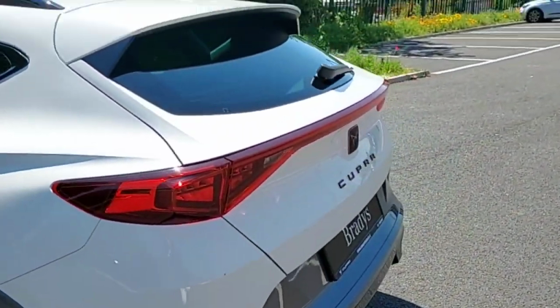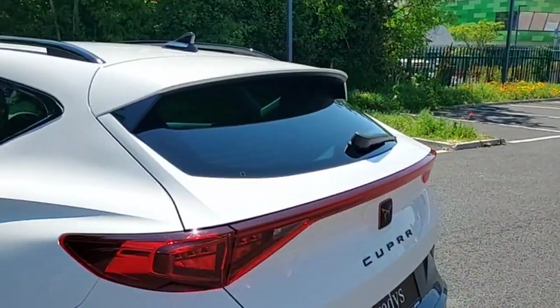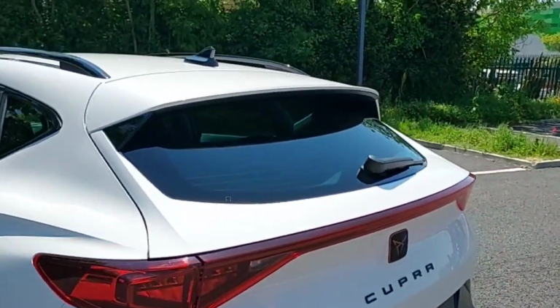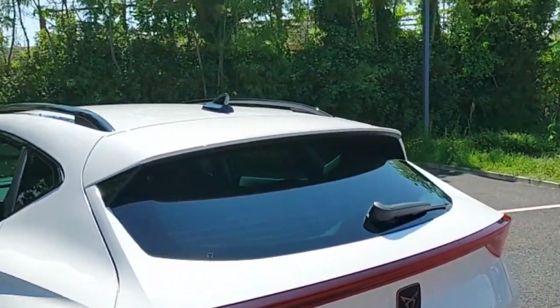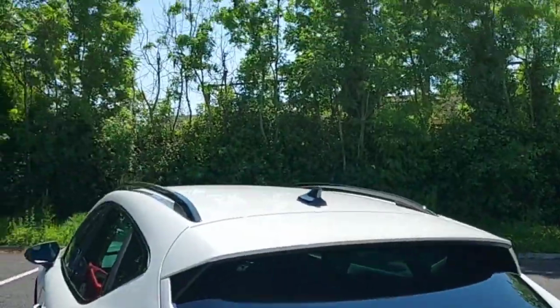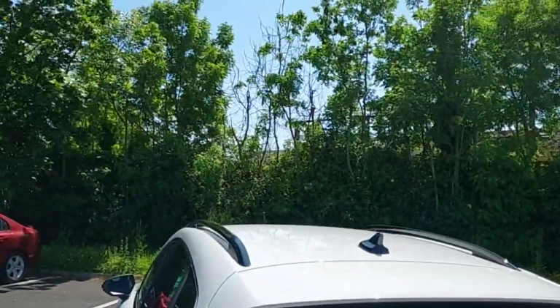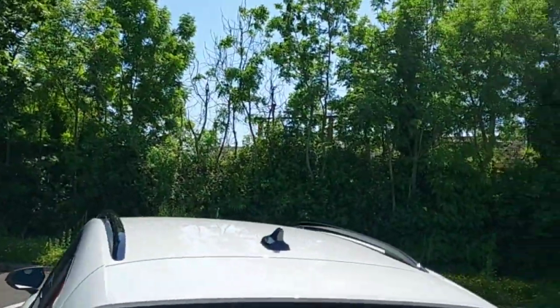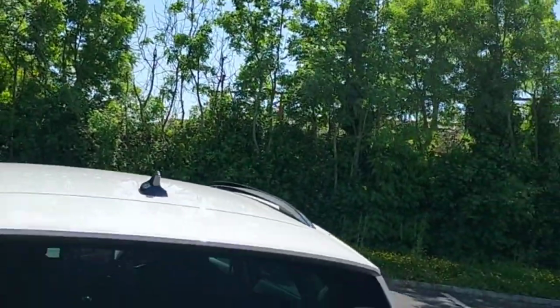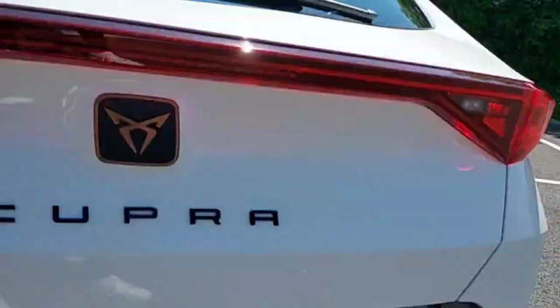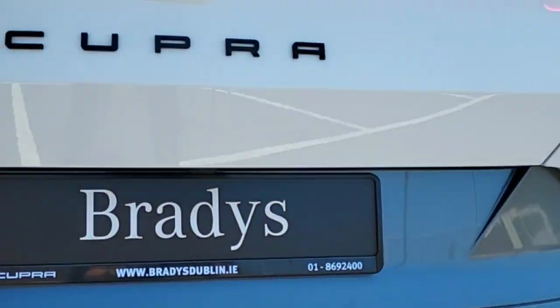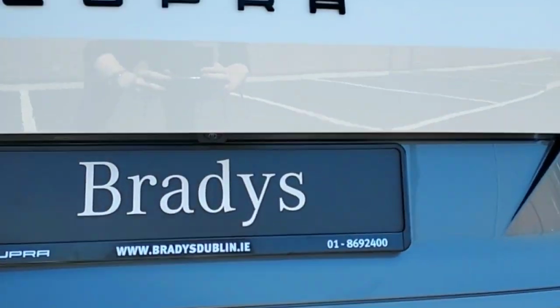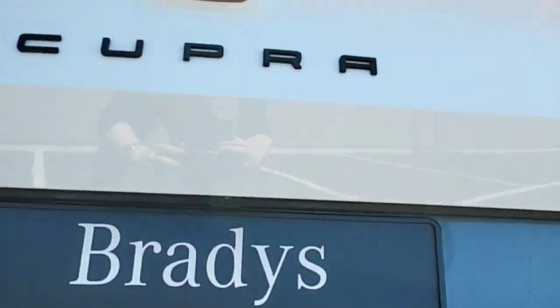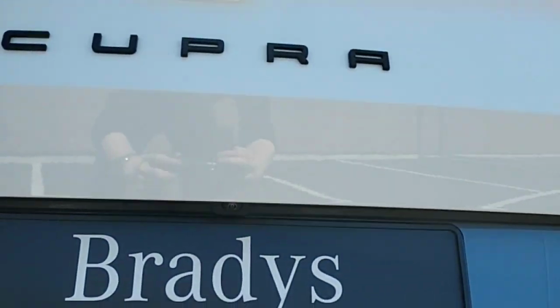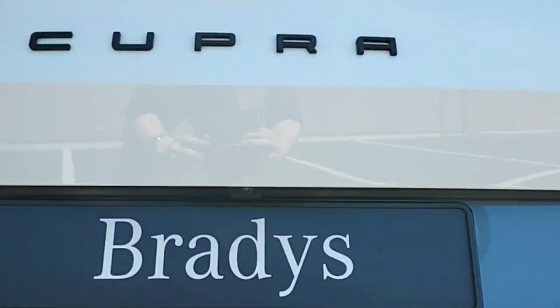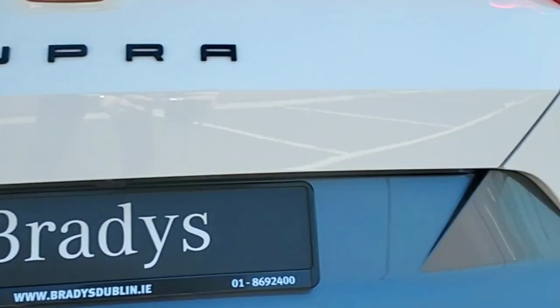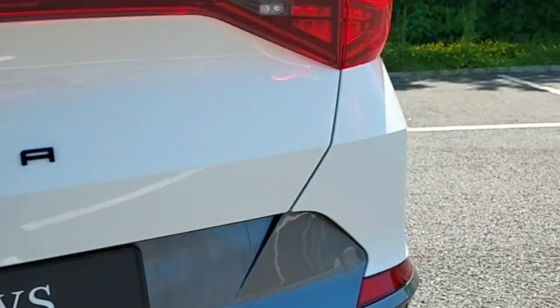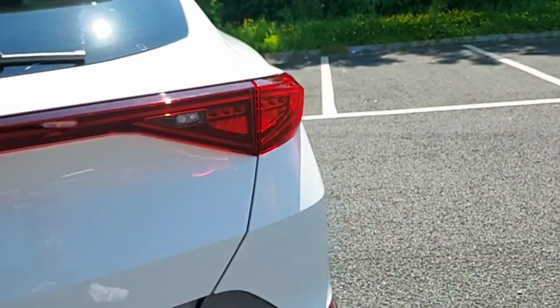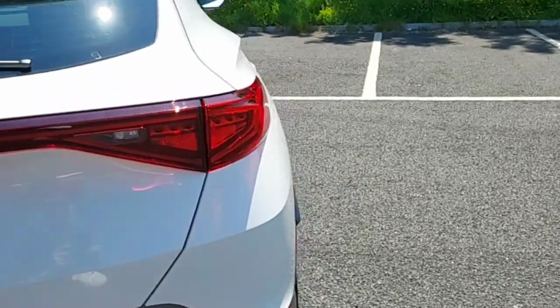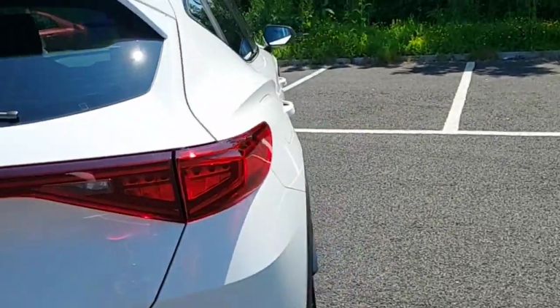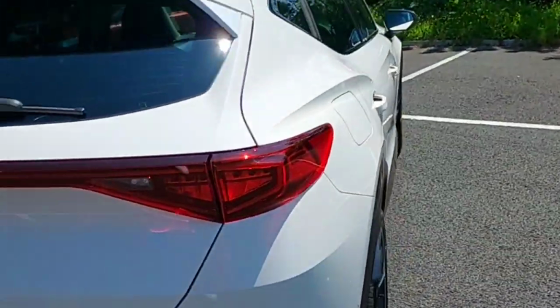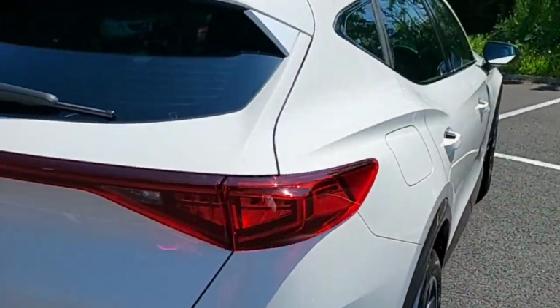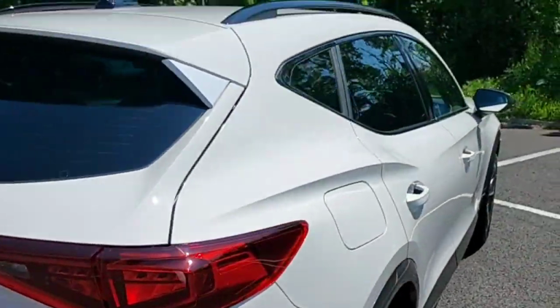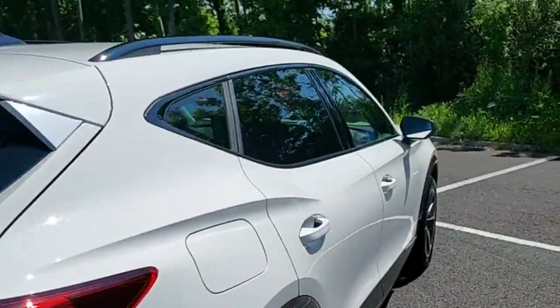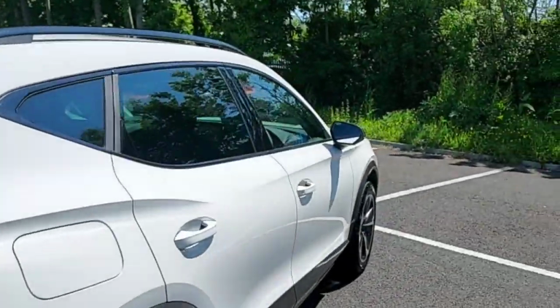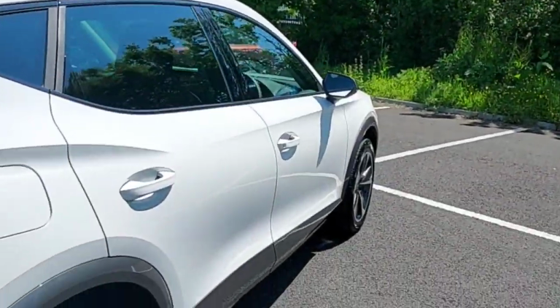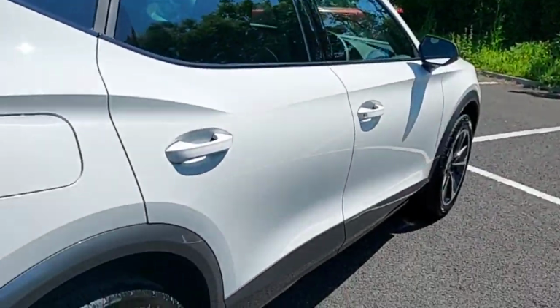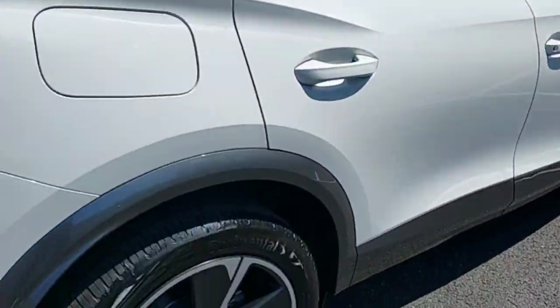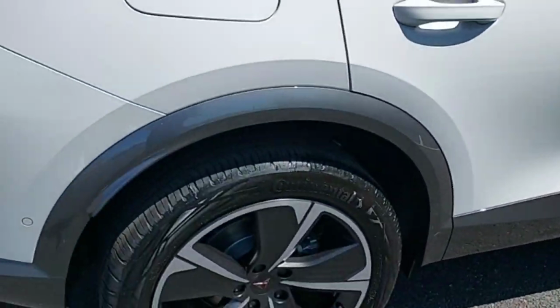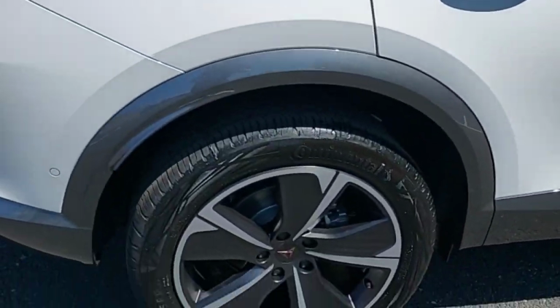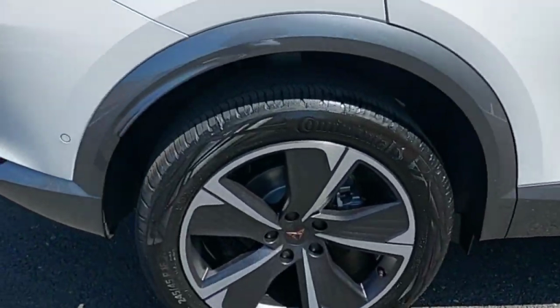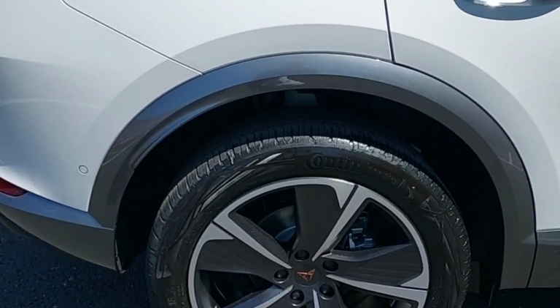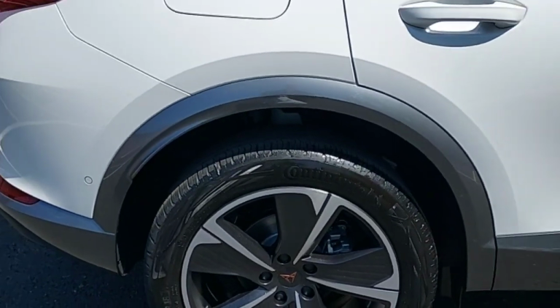It has back tinted windows and black roof rails. It also has a rear parking camera and sensors, back and front LED lights, and 19-inch alloy wheels.